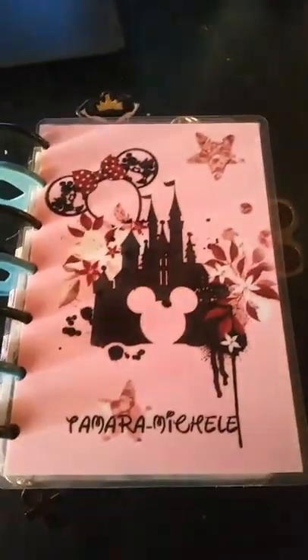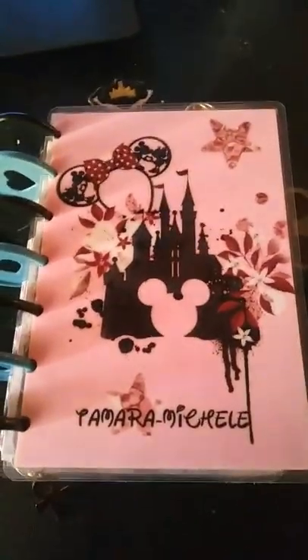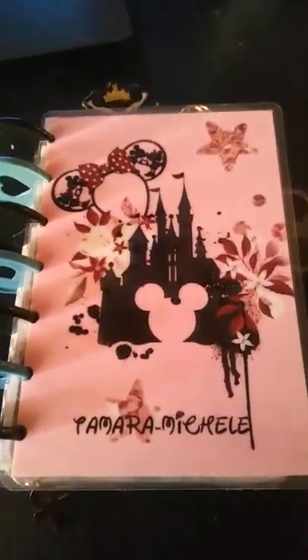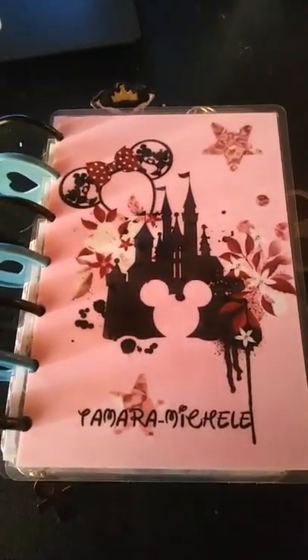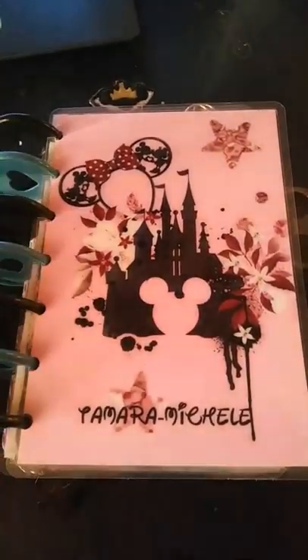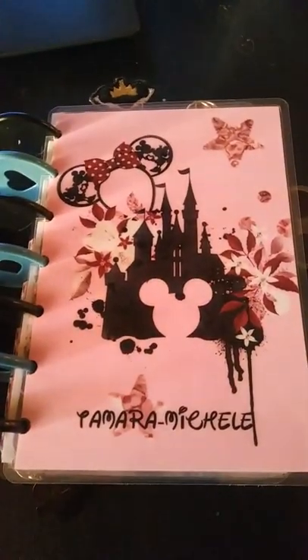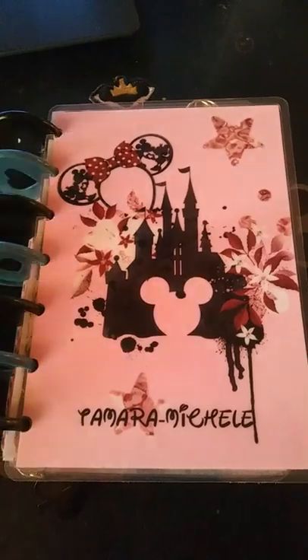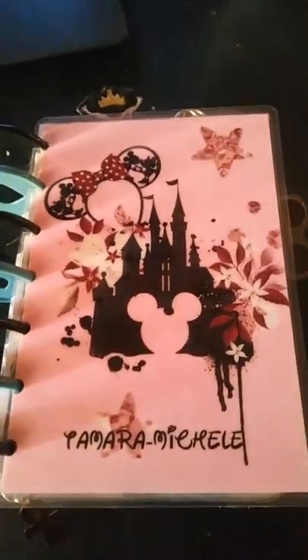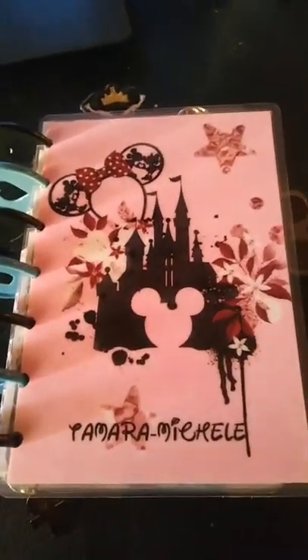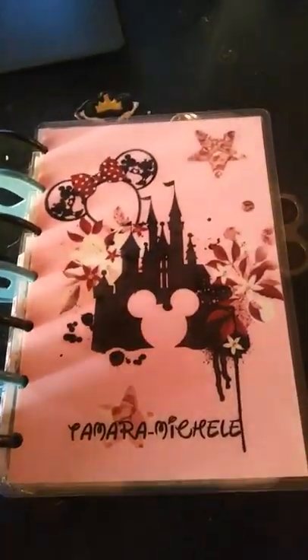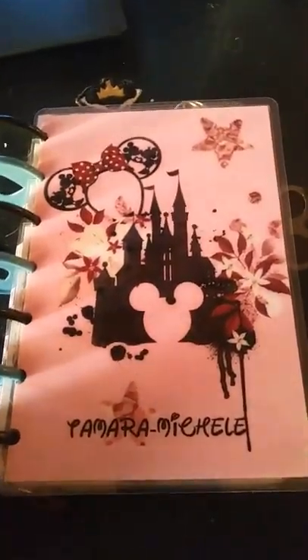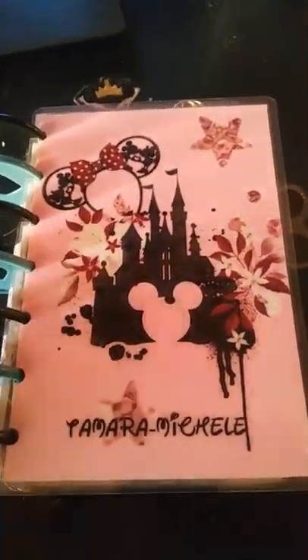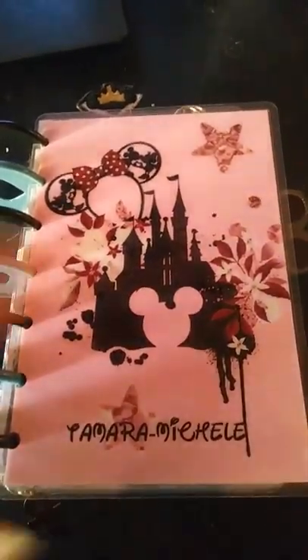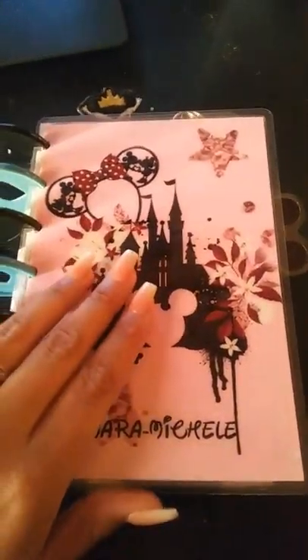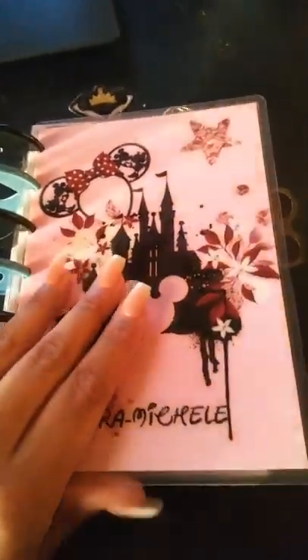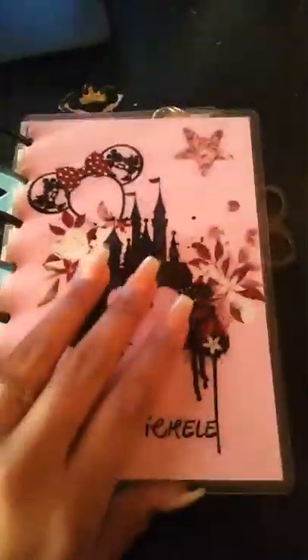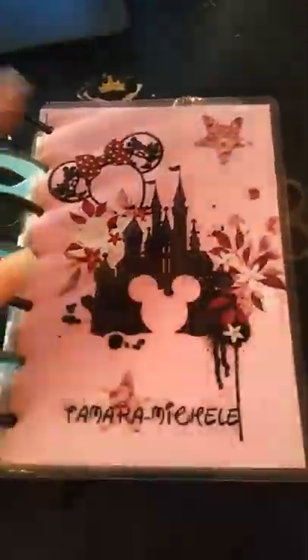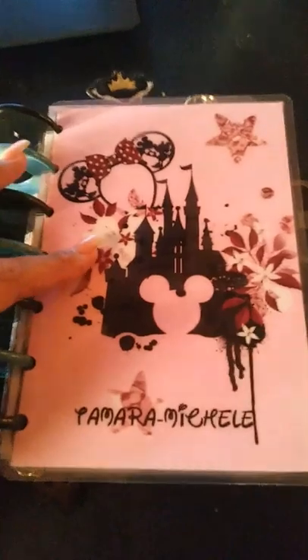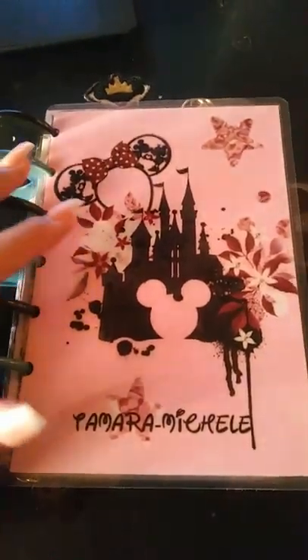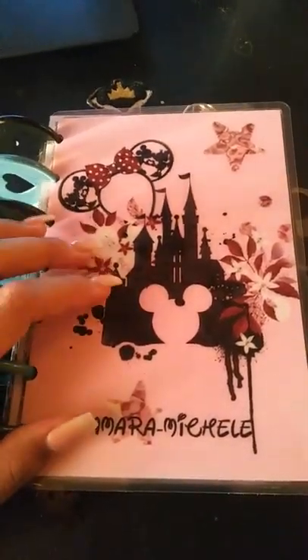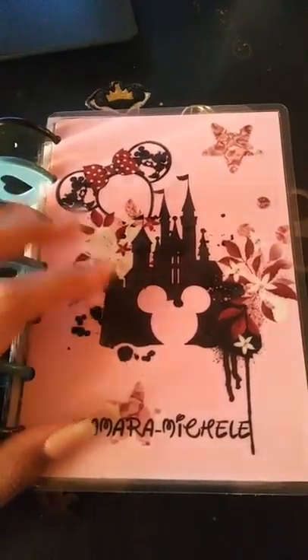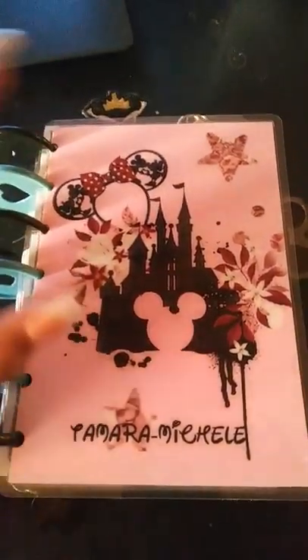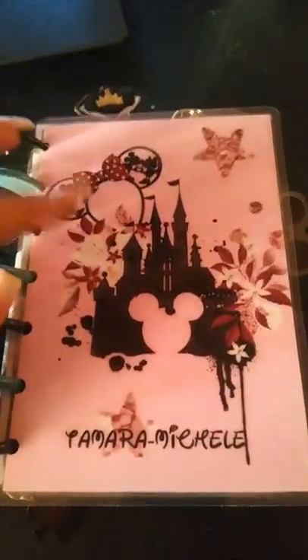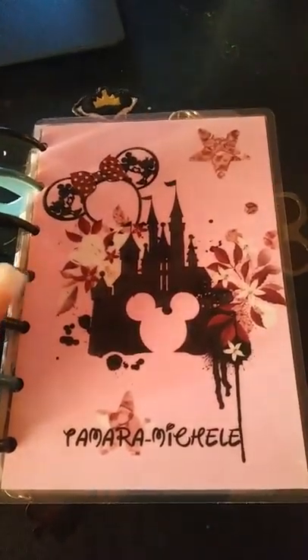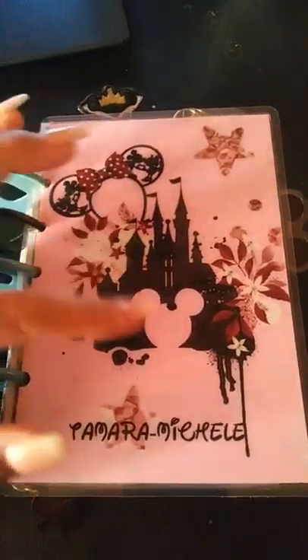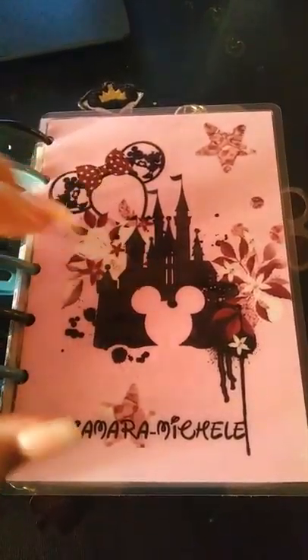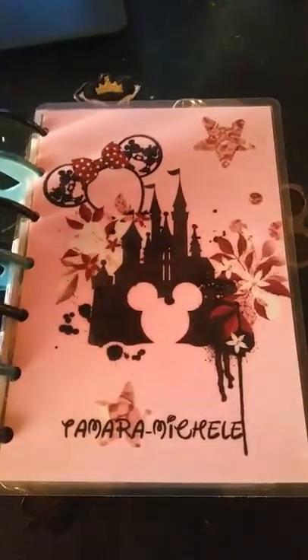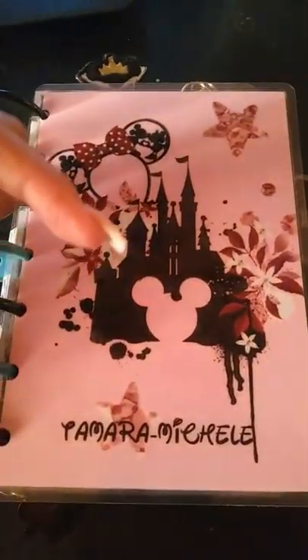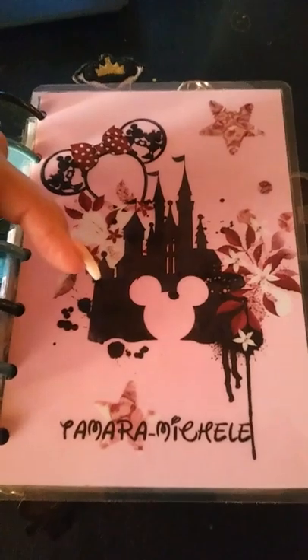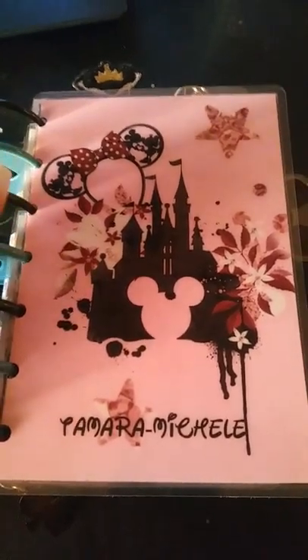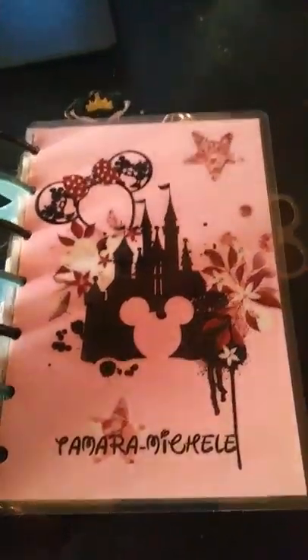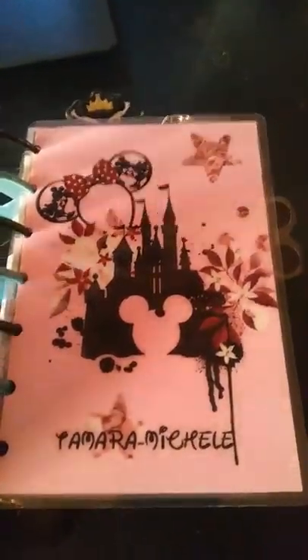Hopefully the camera's in focus. I'm sorry about the lighting — I'm doing natural light and I'm using my cell phone. So this is the cover. I will link all of the major things down below in the description box.